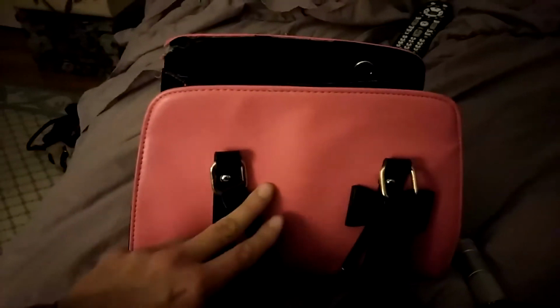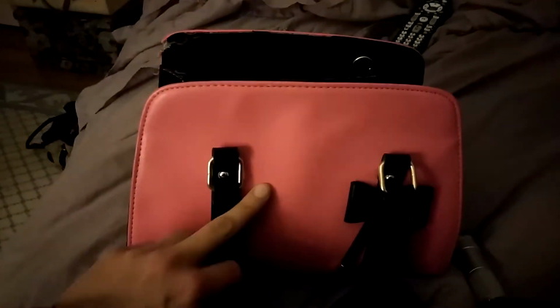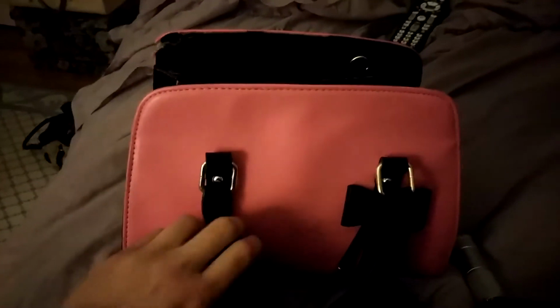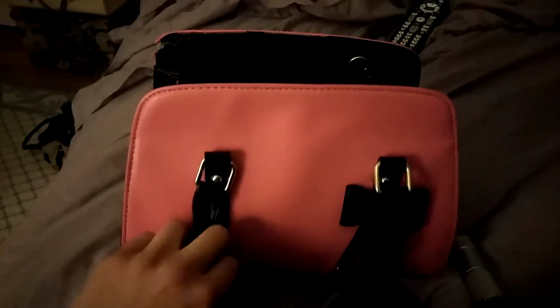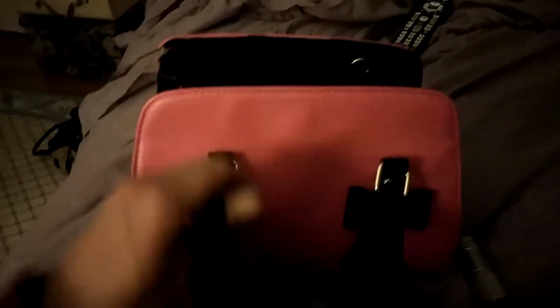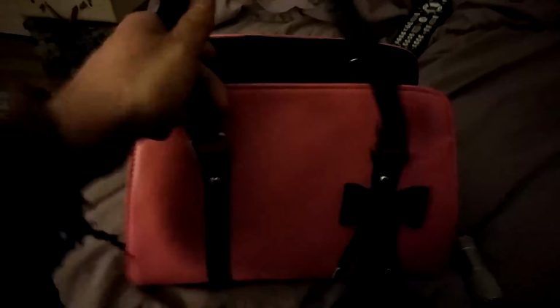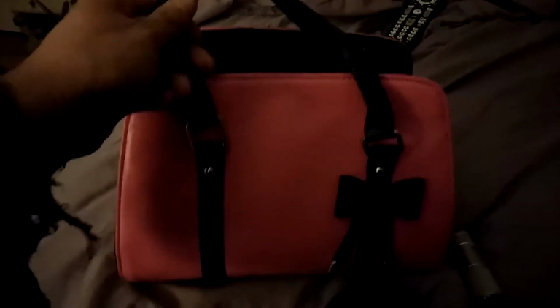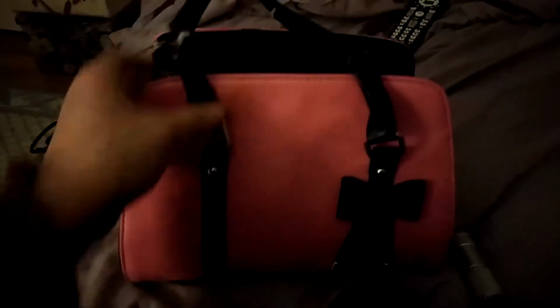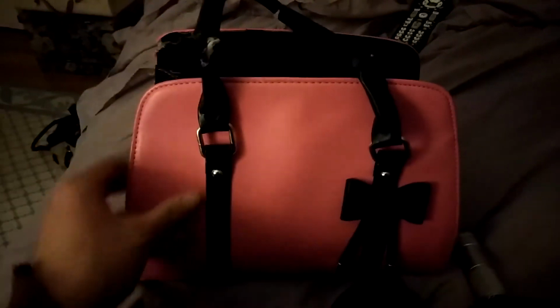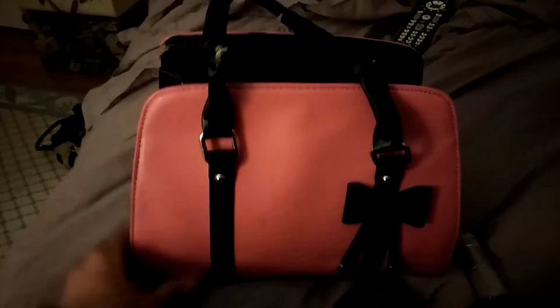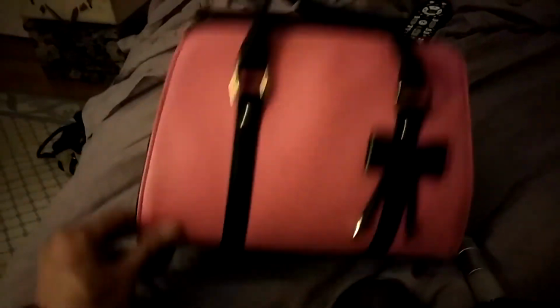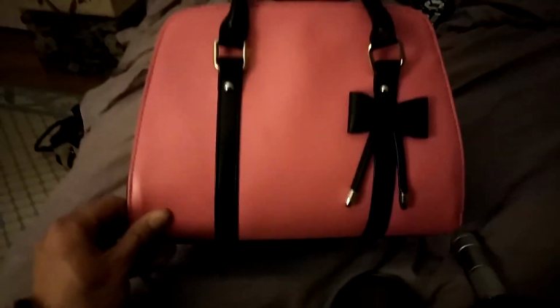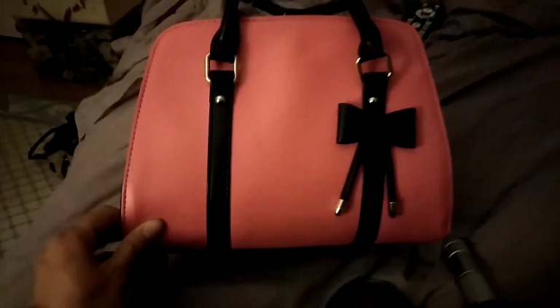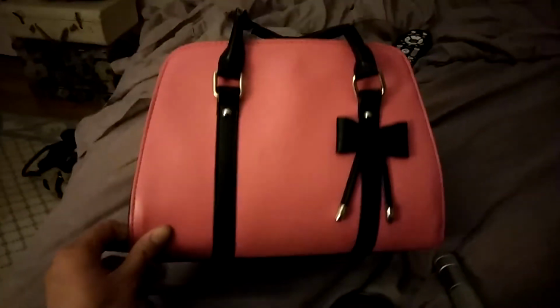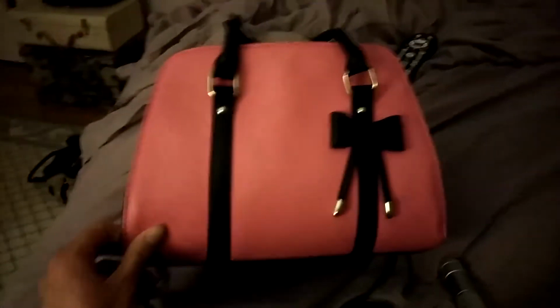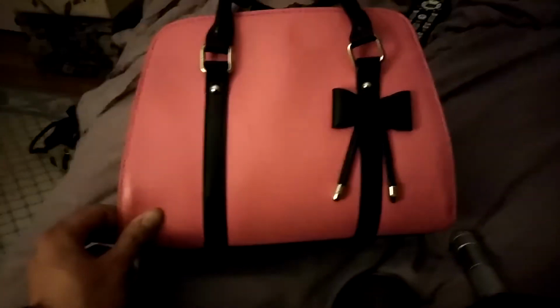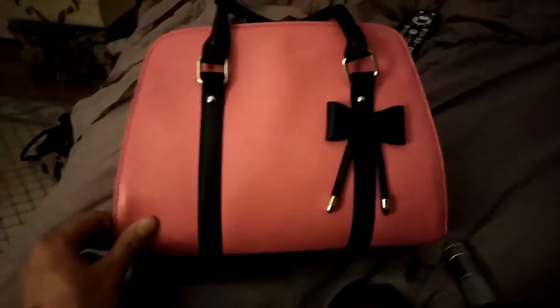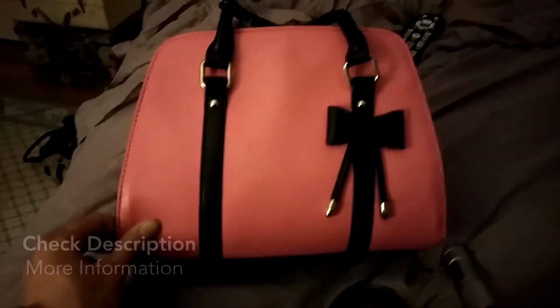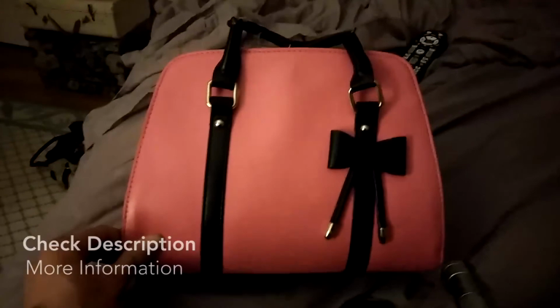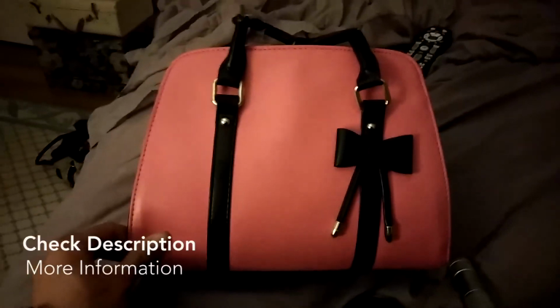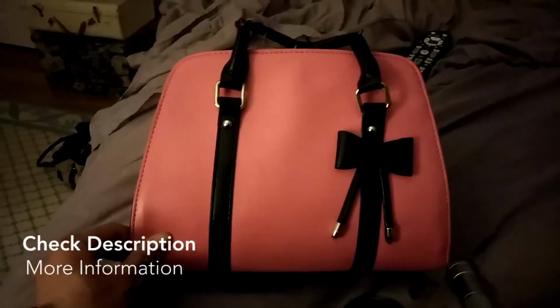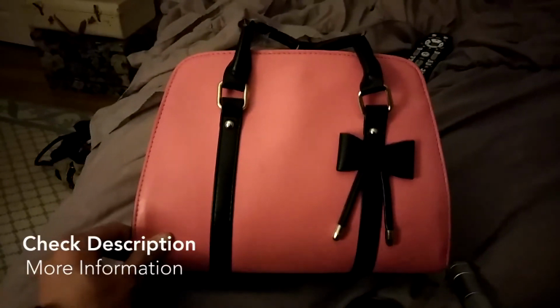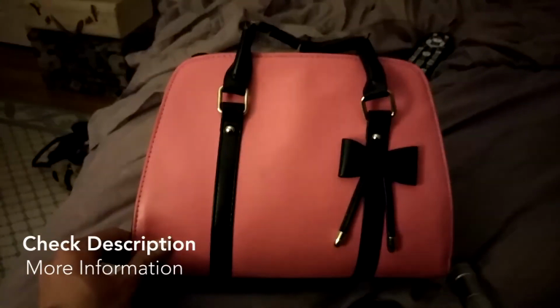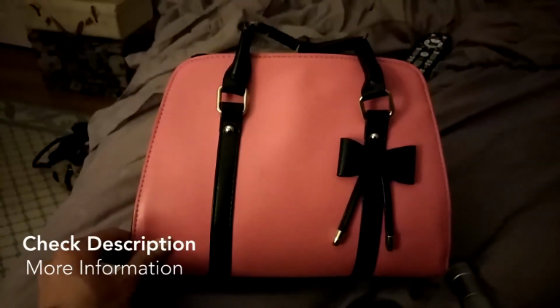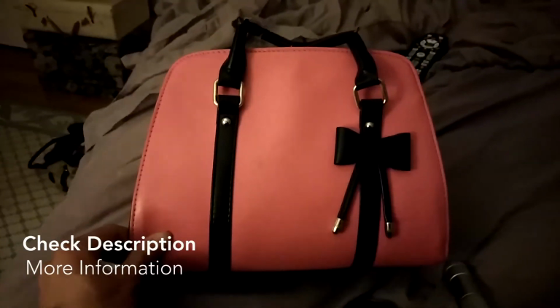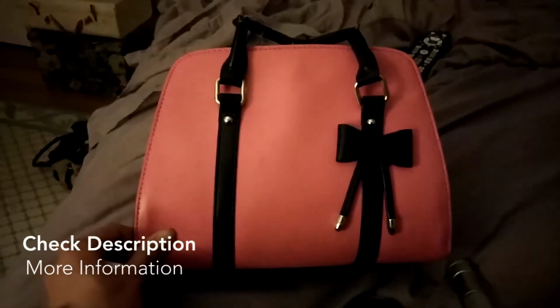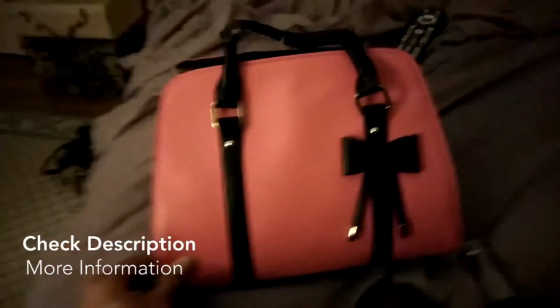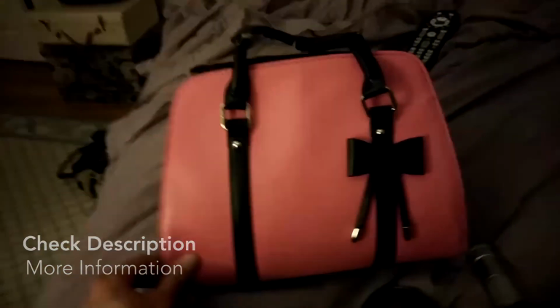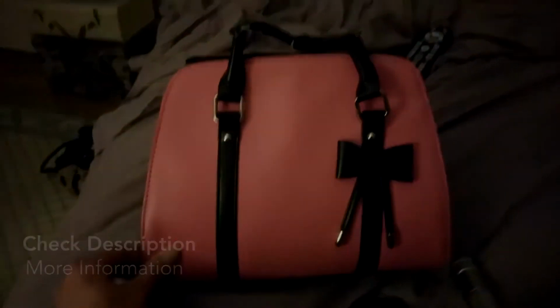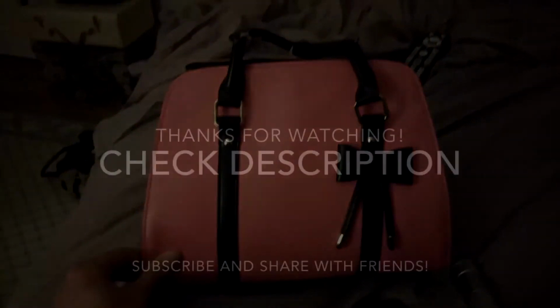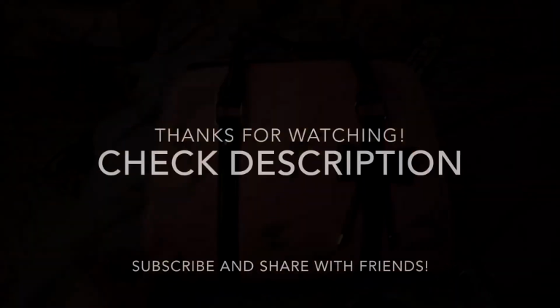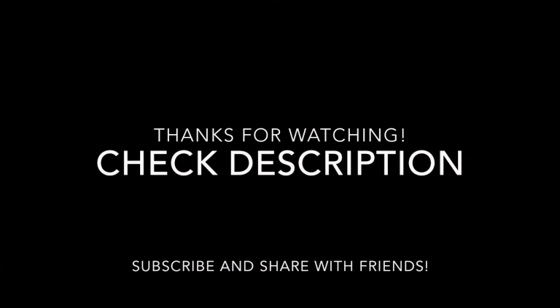So this is my review of this bag, and I absolutely love it. I hope you enjoyed hearing me talk about it. Thank you.